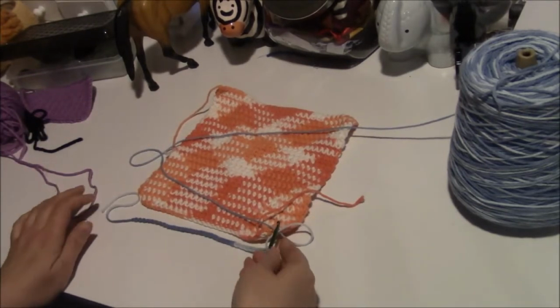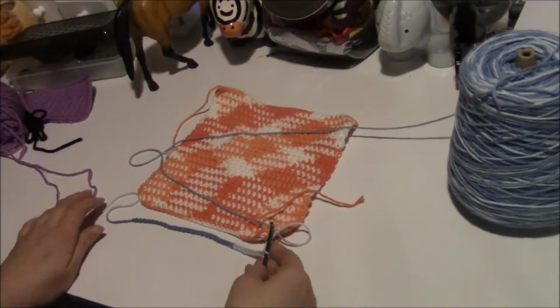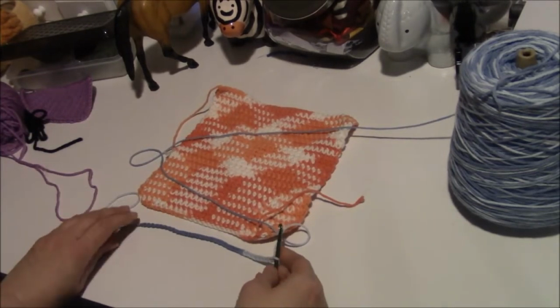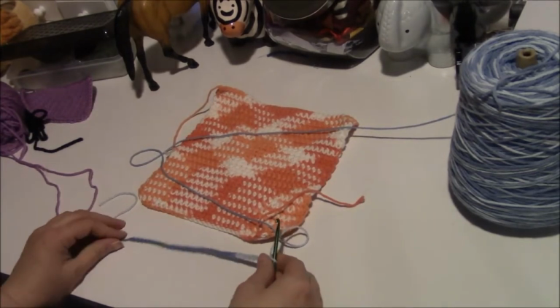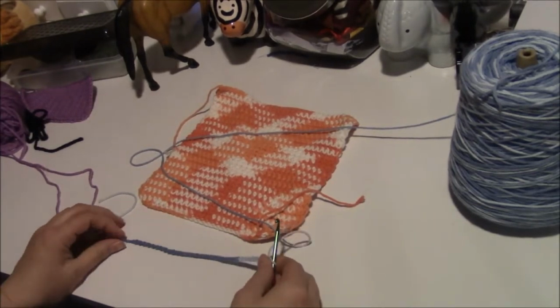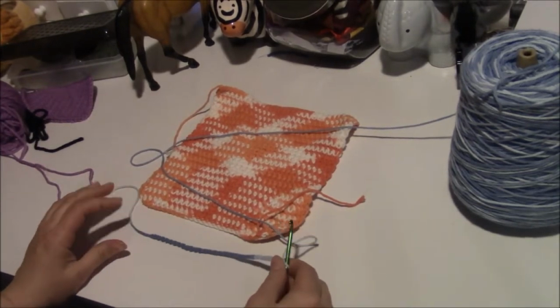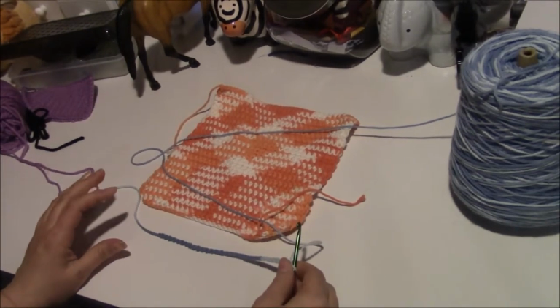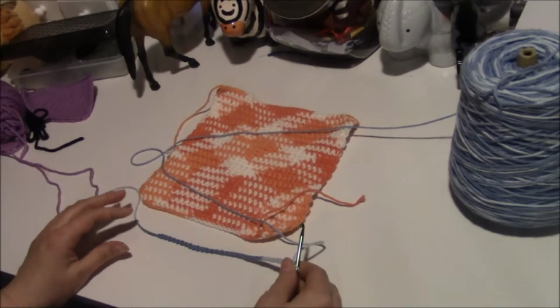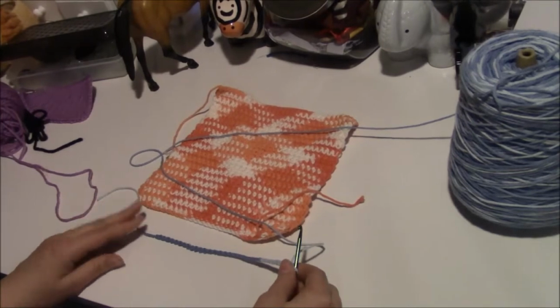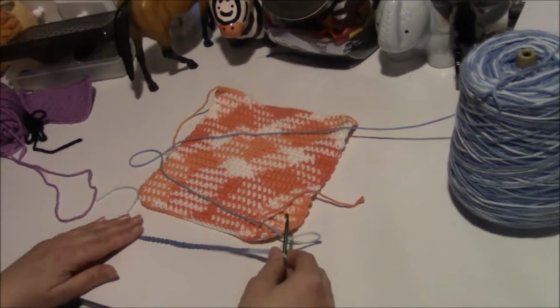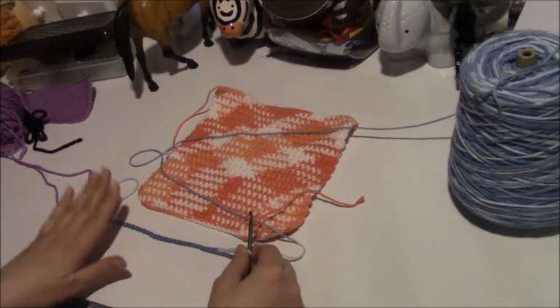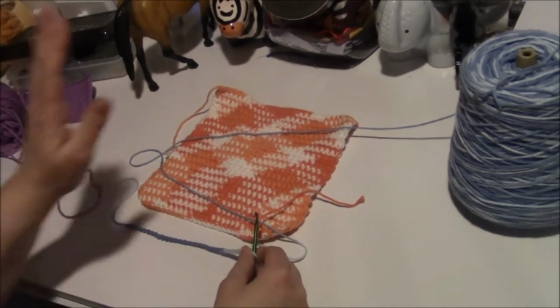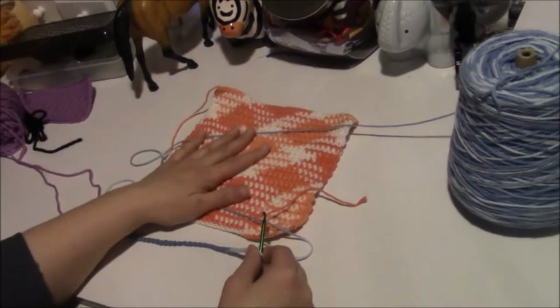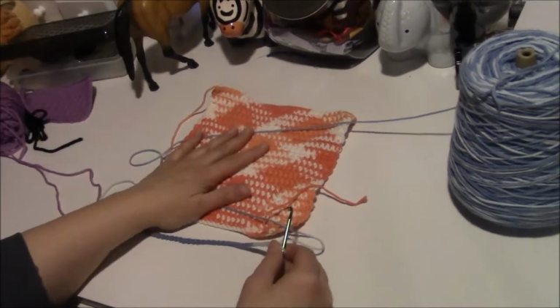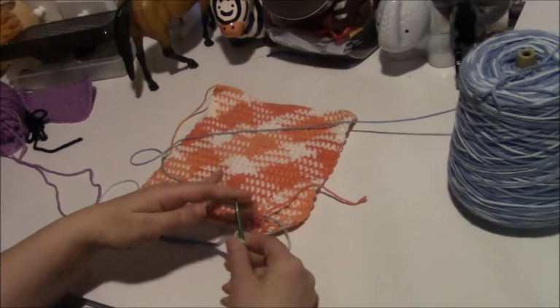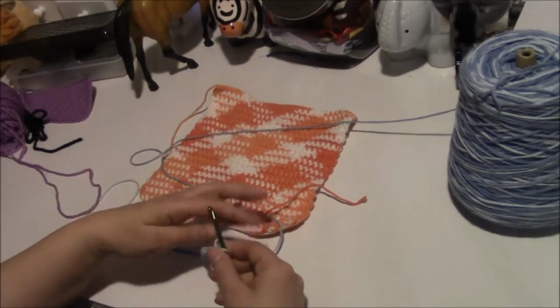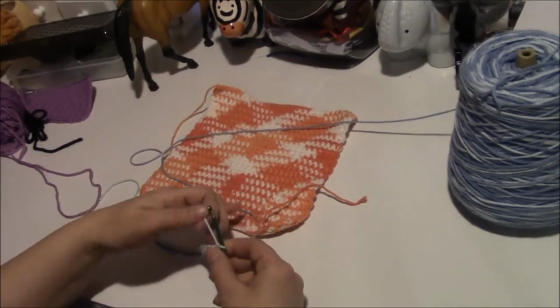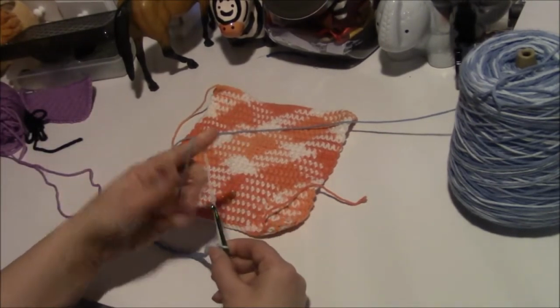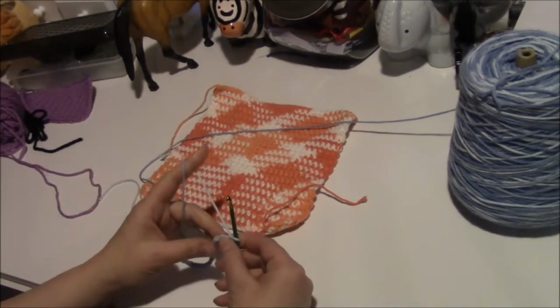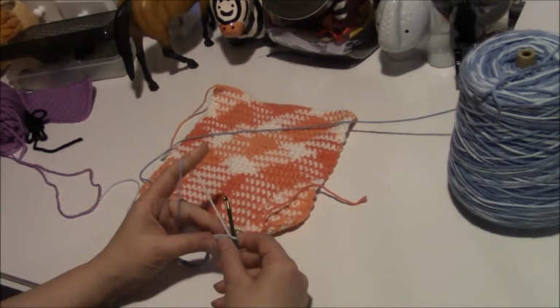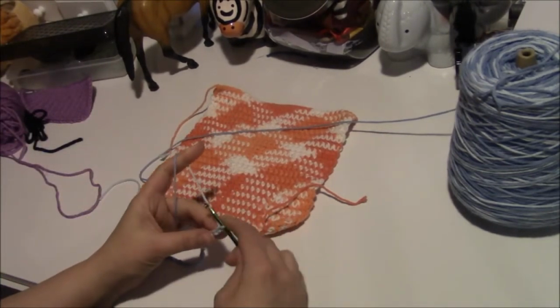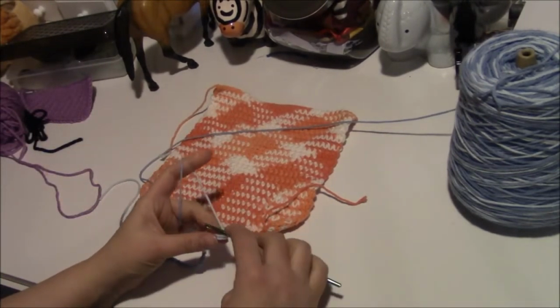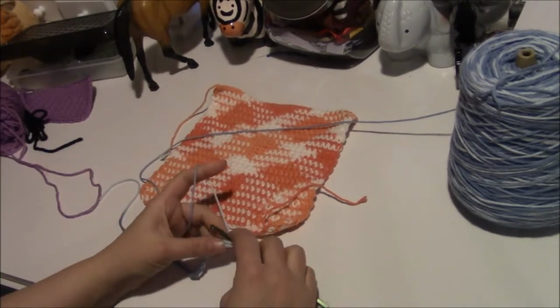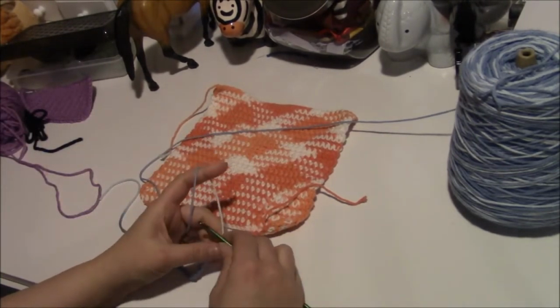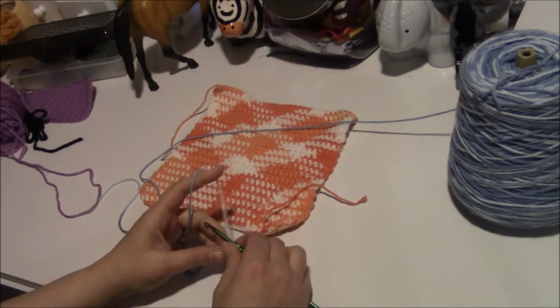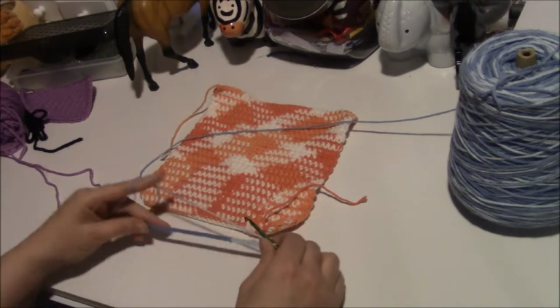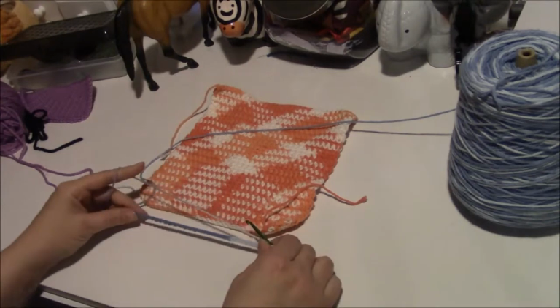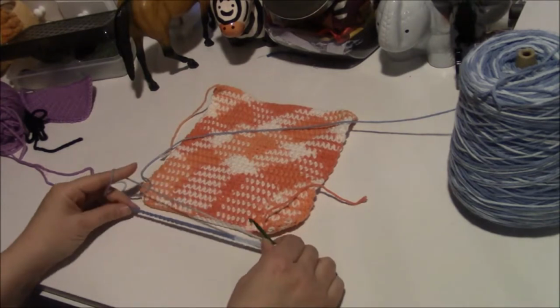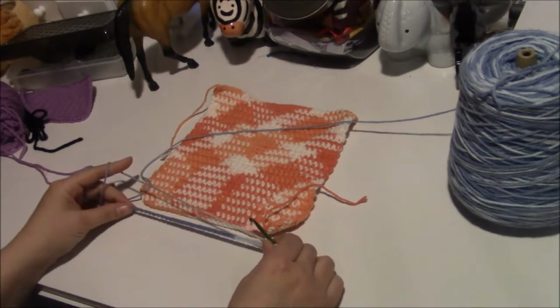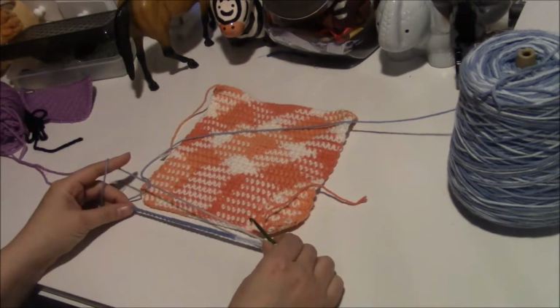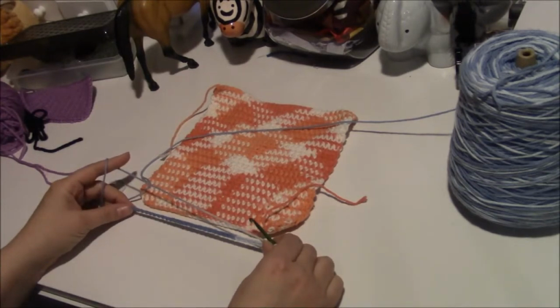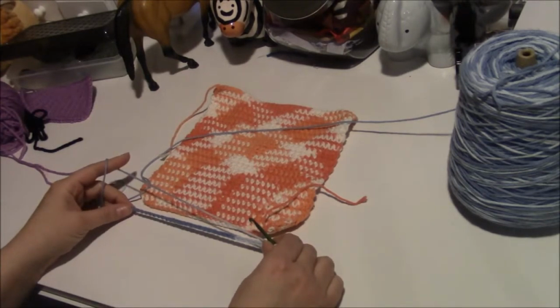This hook is a G so it's going to be a little bit smaller, but normally I use an H and I just couldn't find my H at the moment, so this will have to do for now.